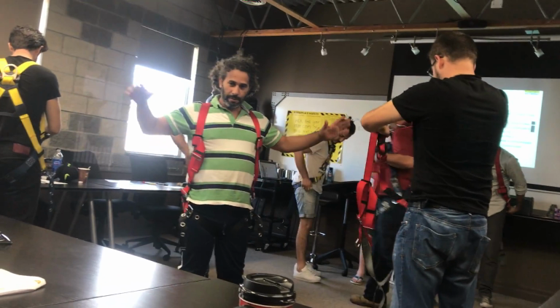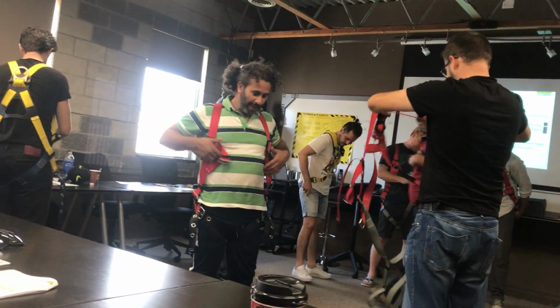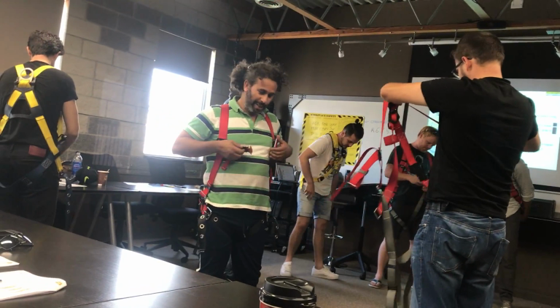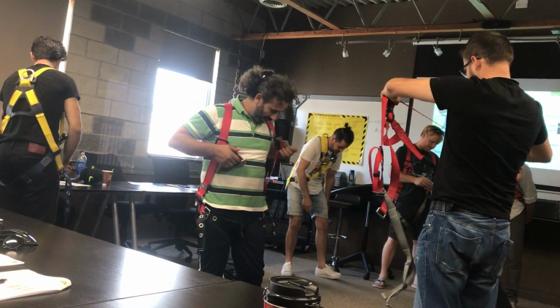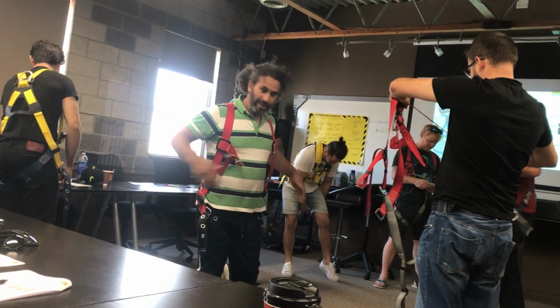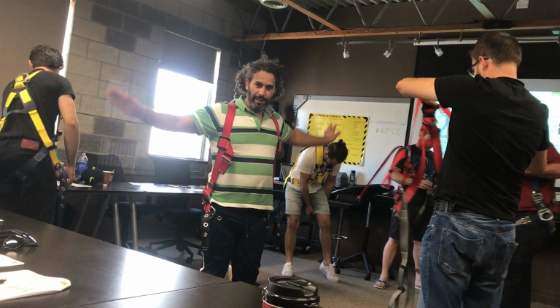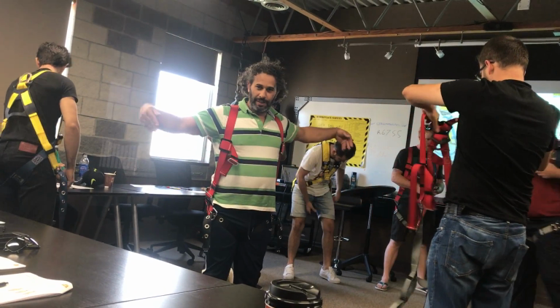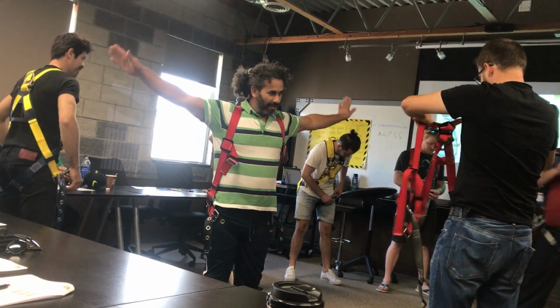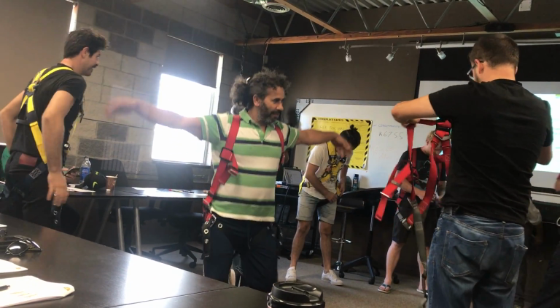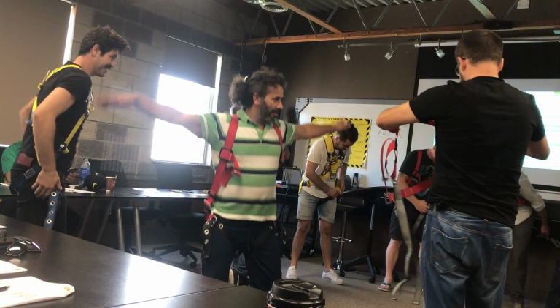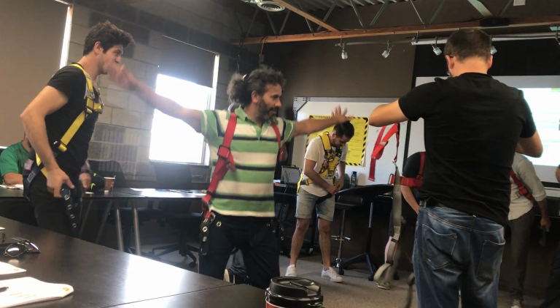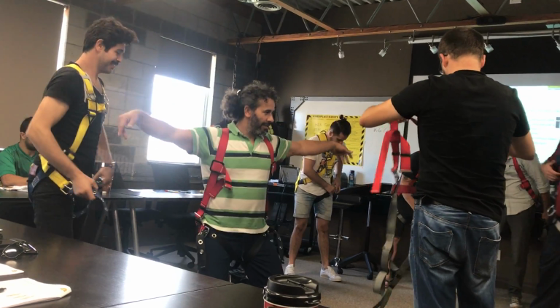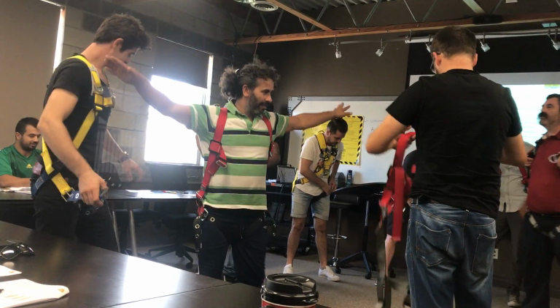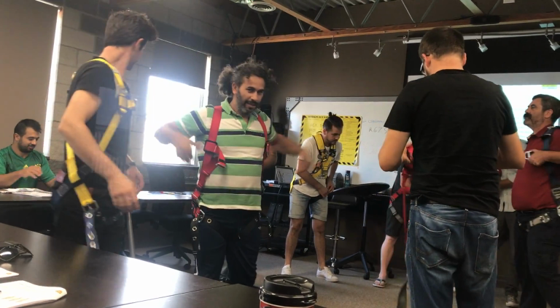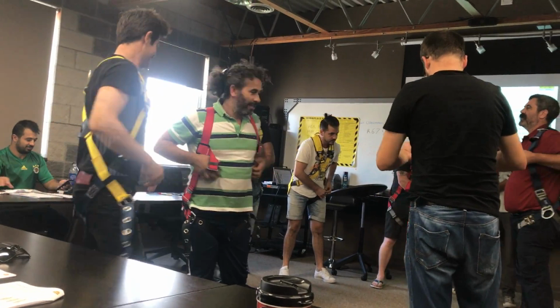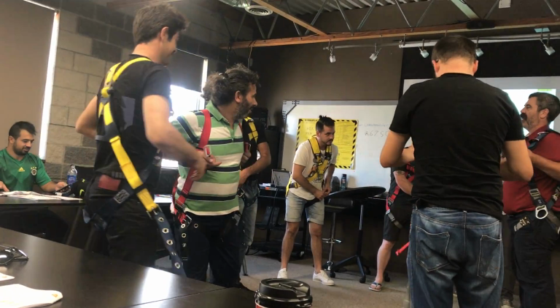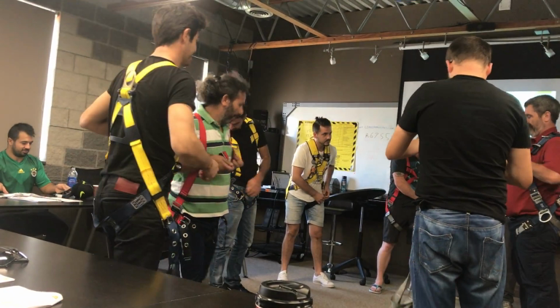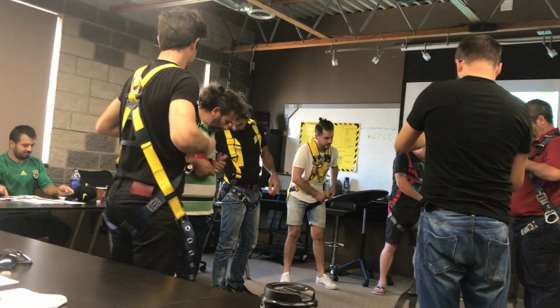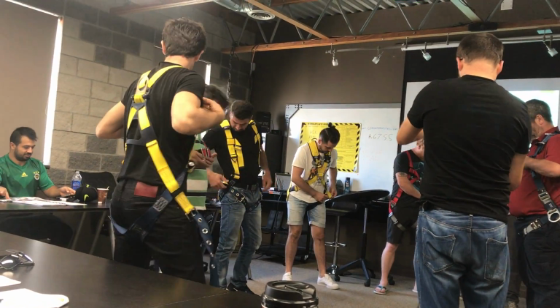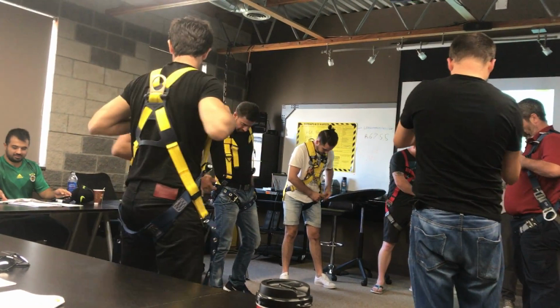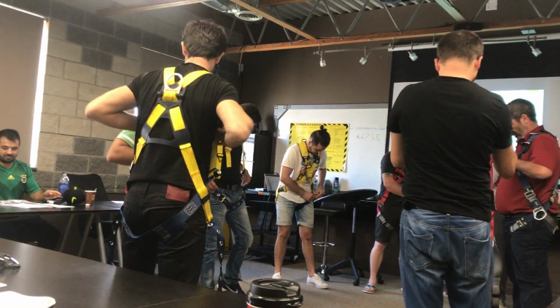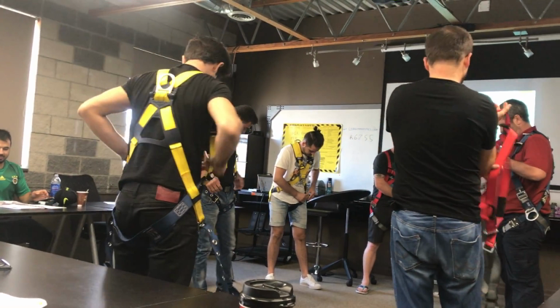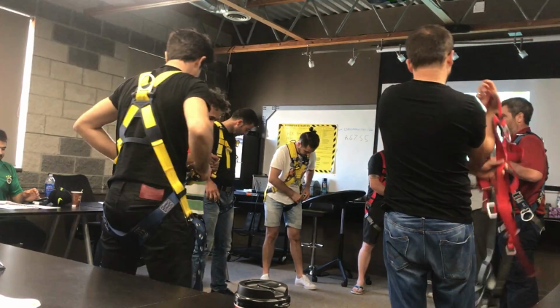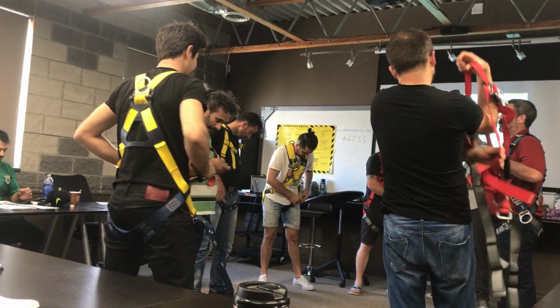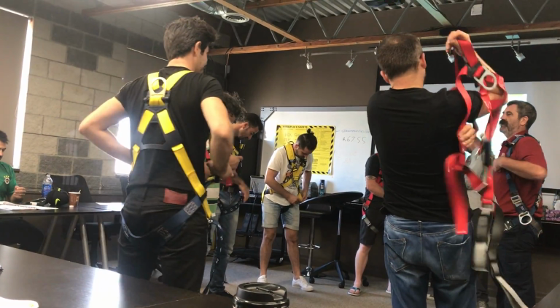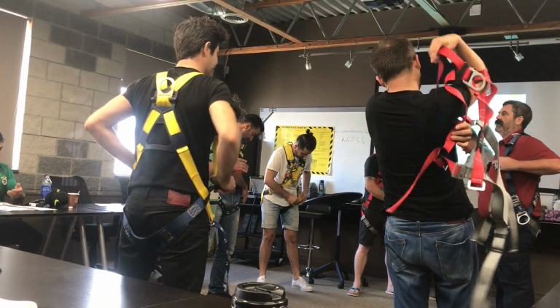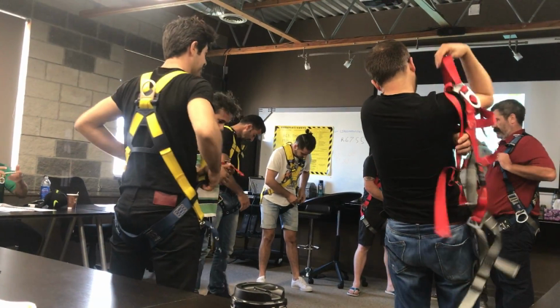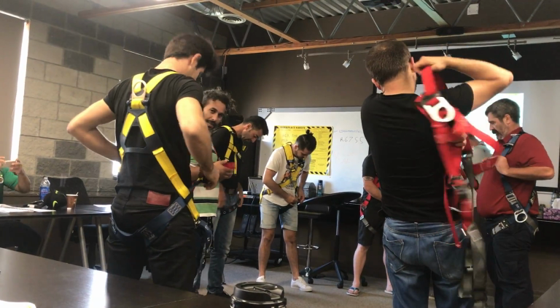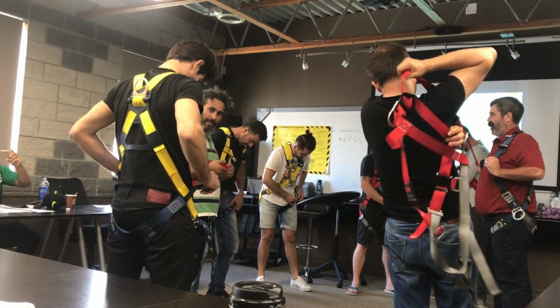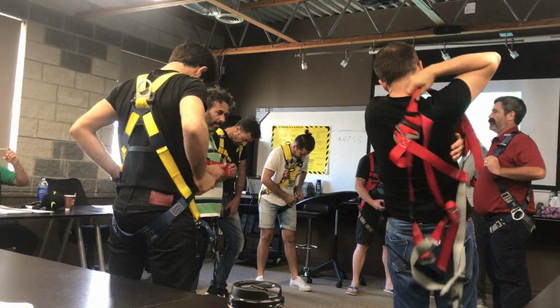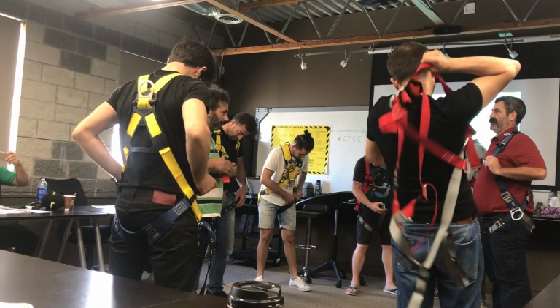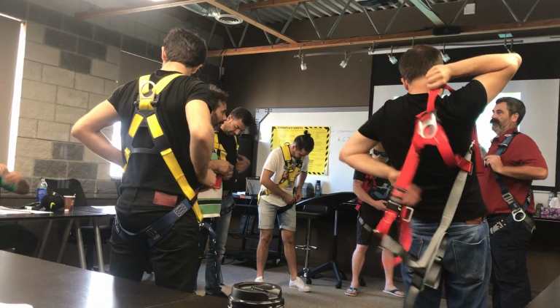The last thing we'll do is you'll do up your chest strap. When you do up your chest strap, you want it to be in line with your nipples.